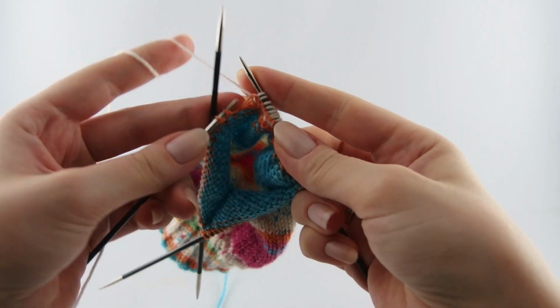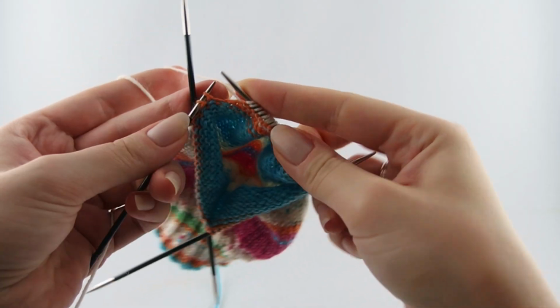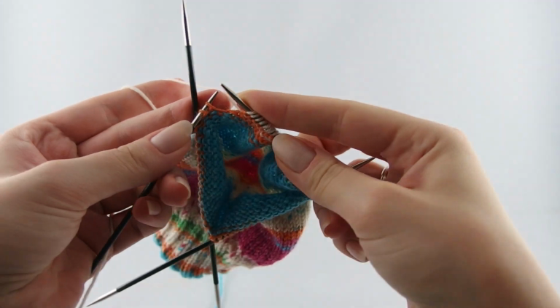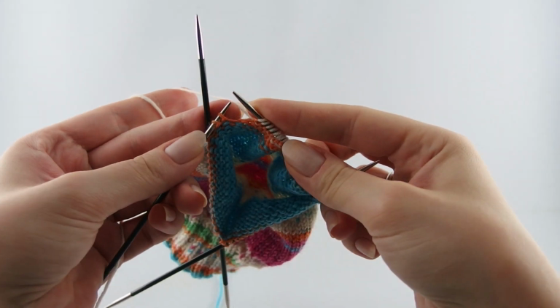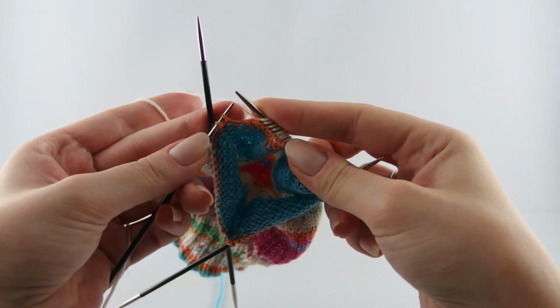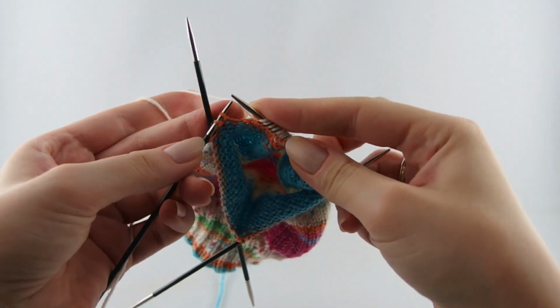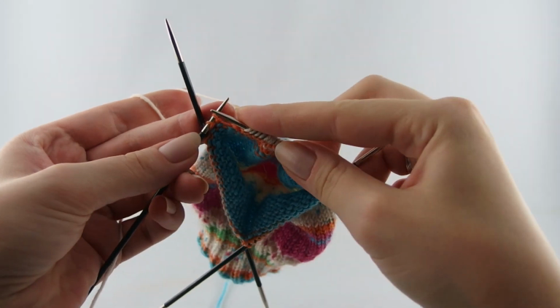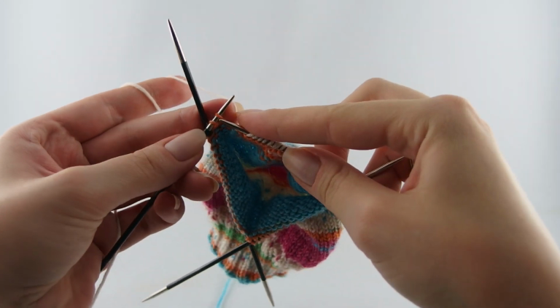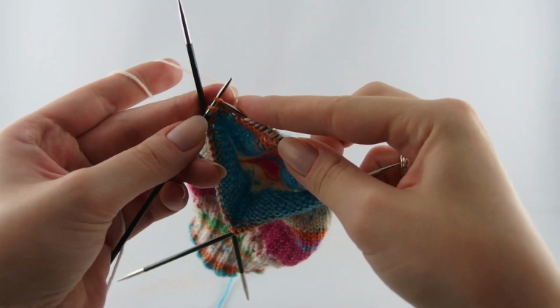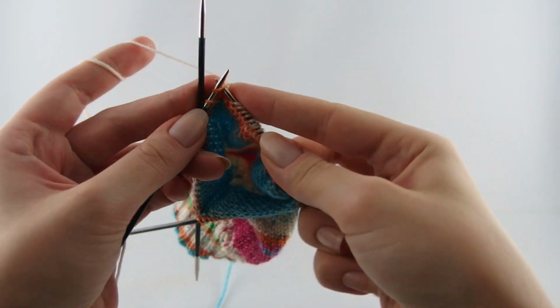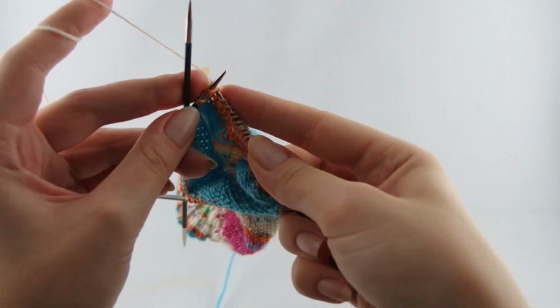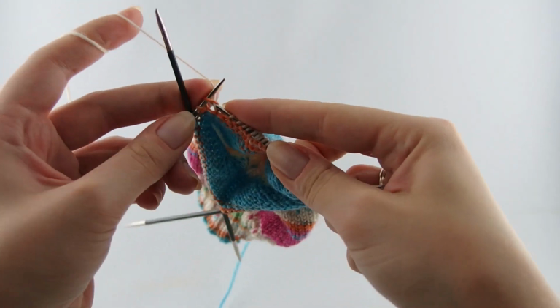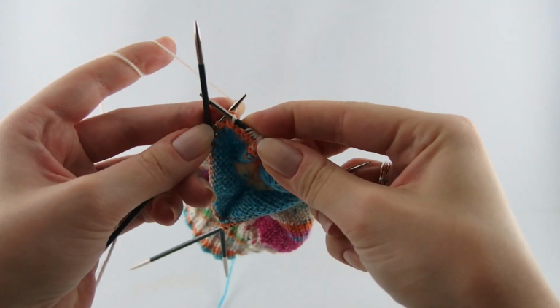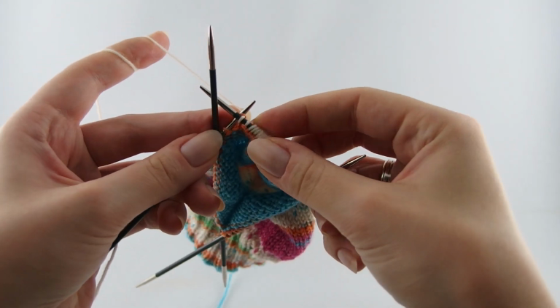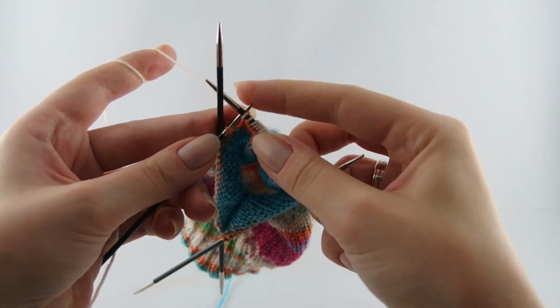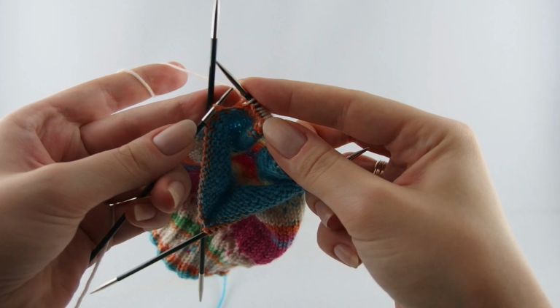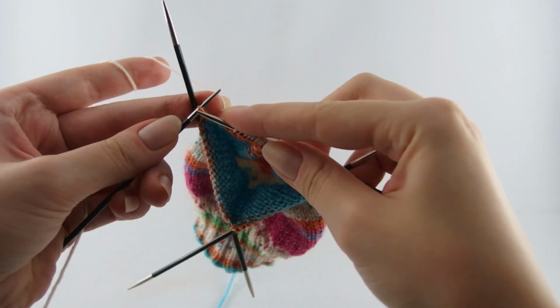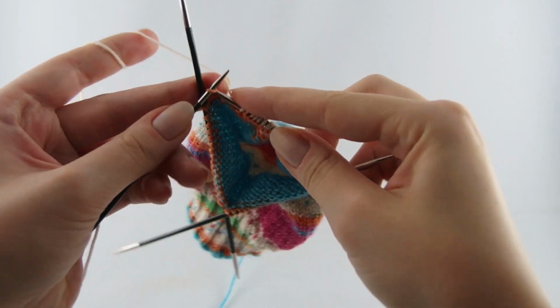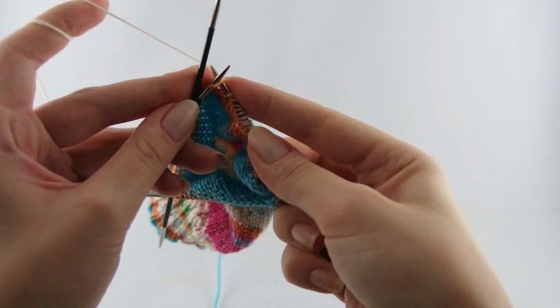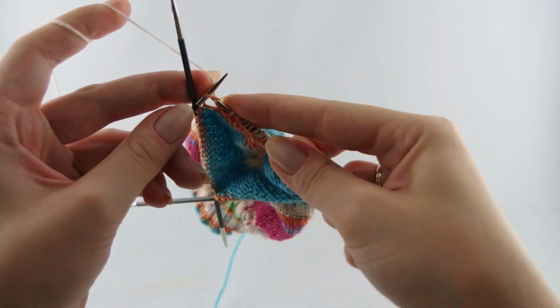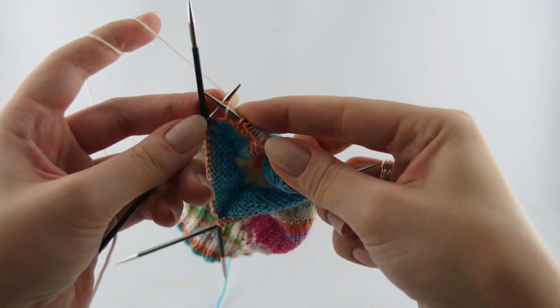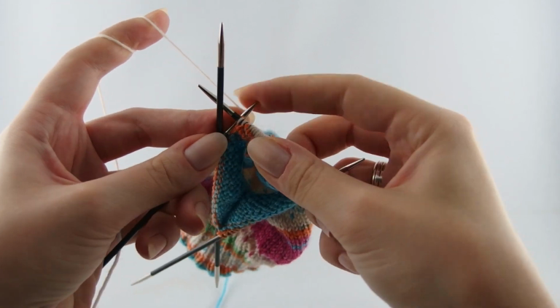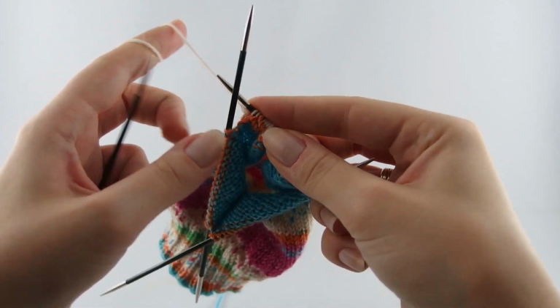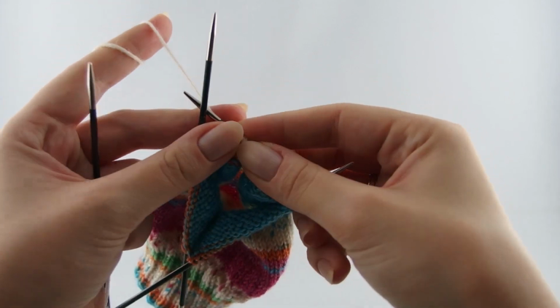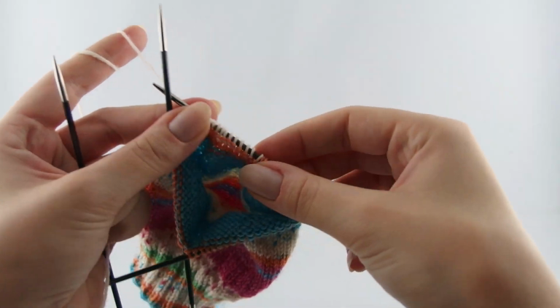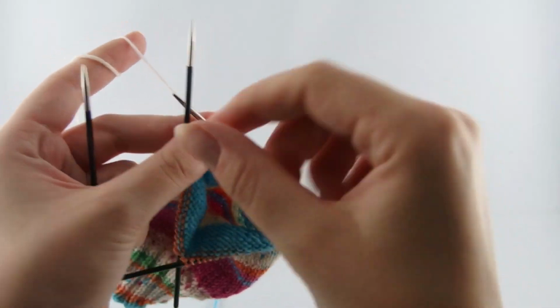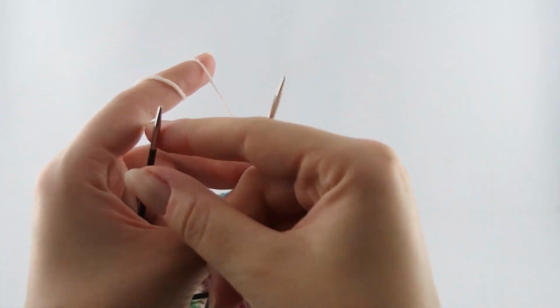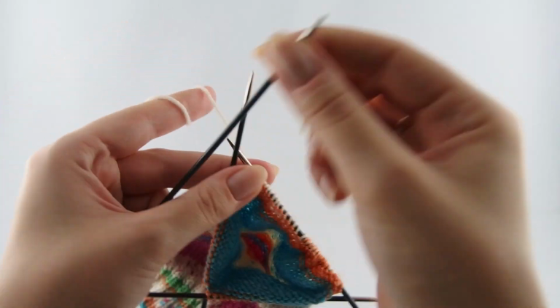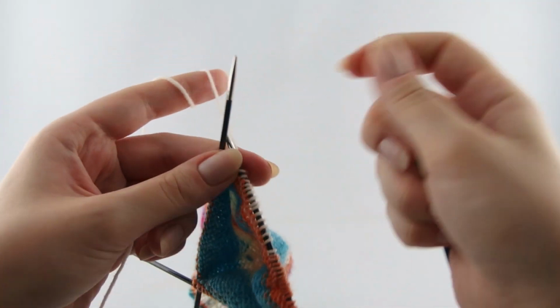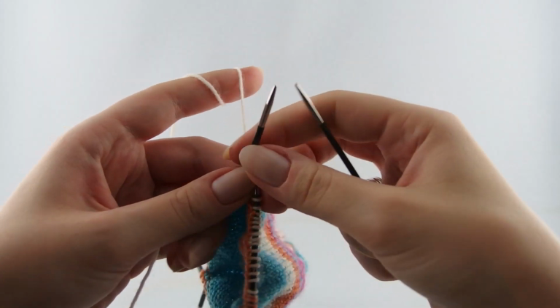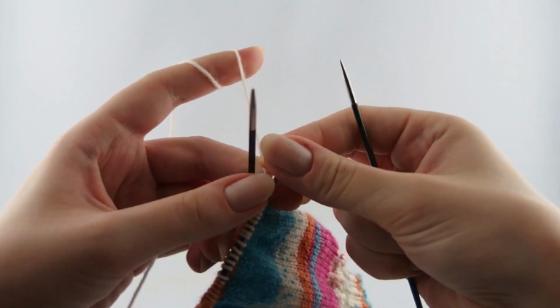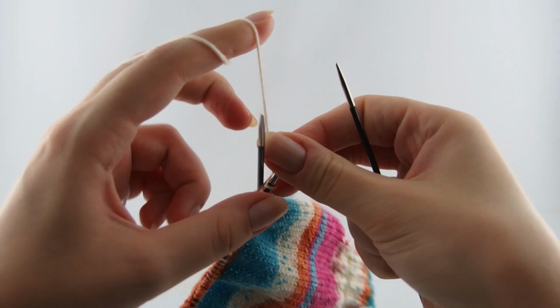Now knit the last two stitches. Turn again and knit the entire row.